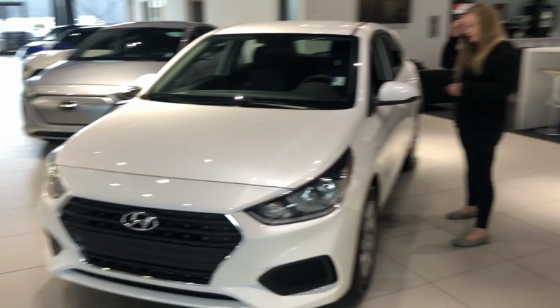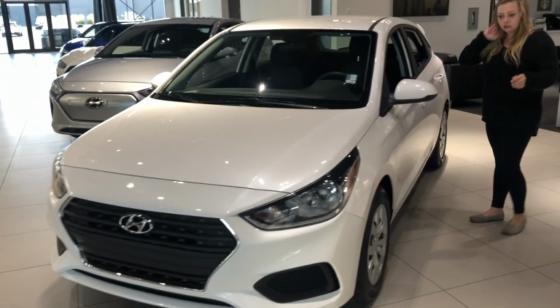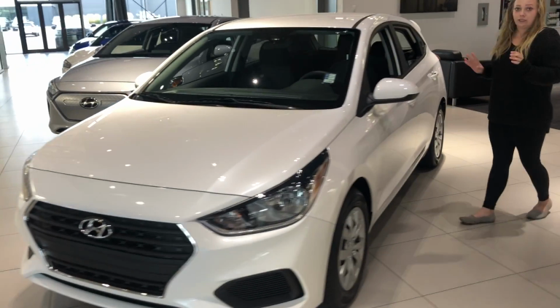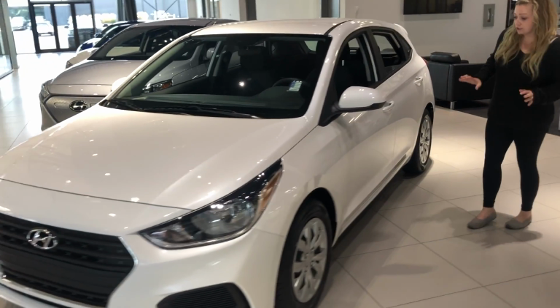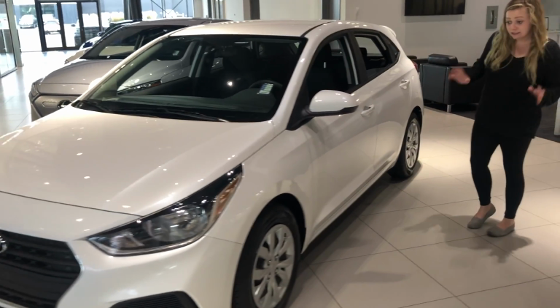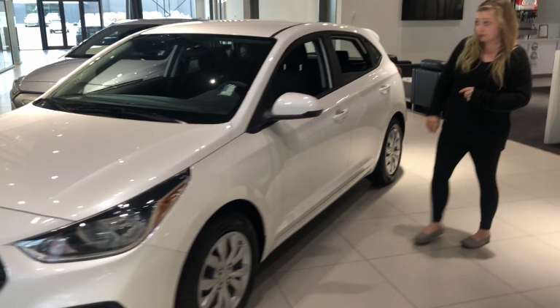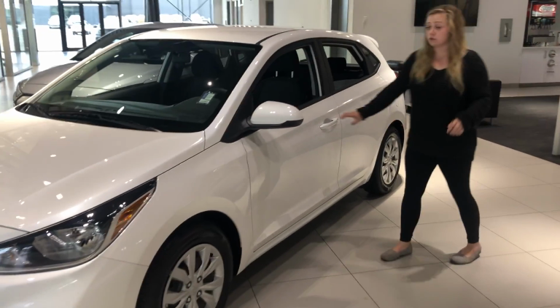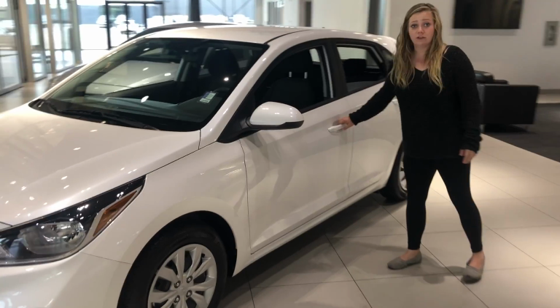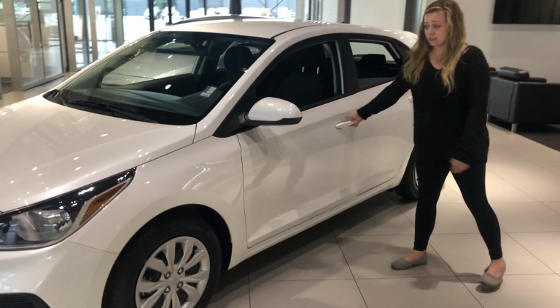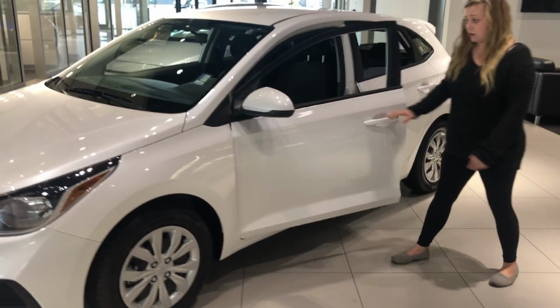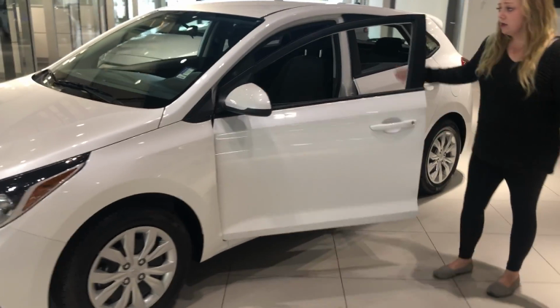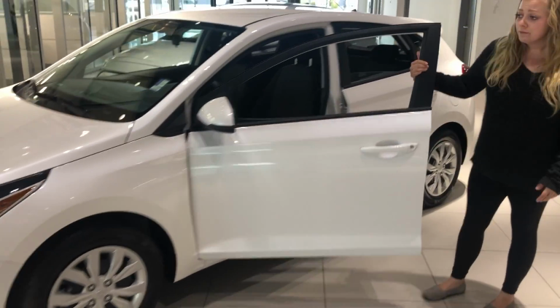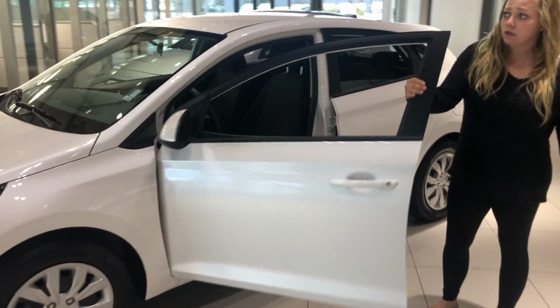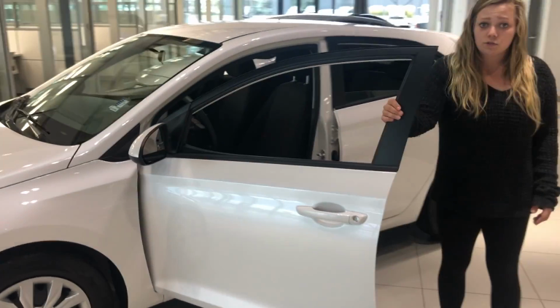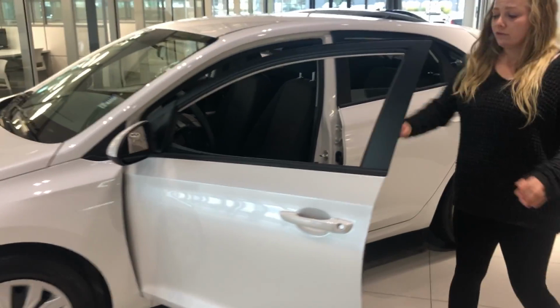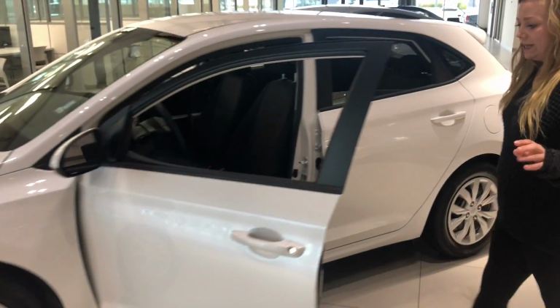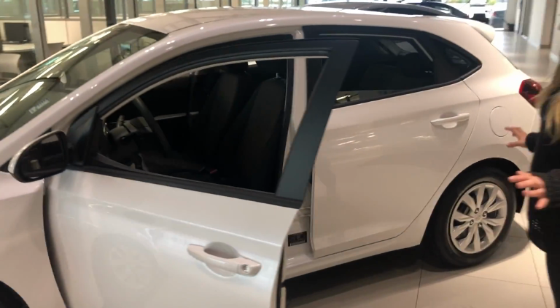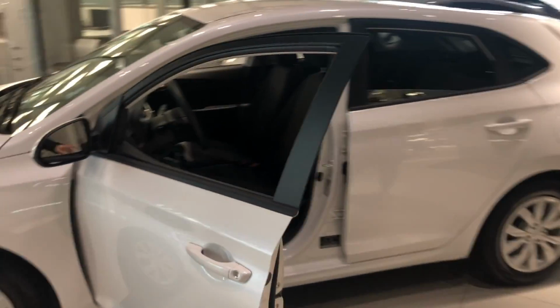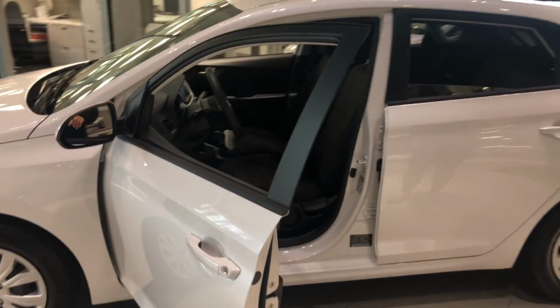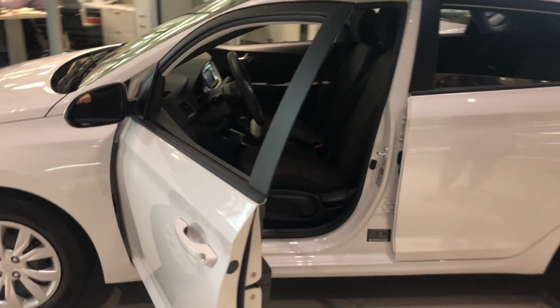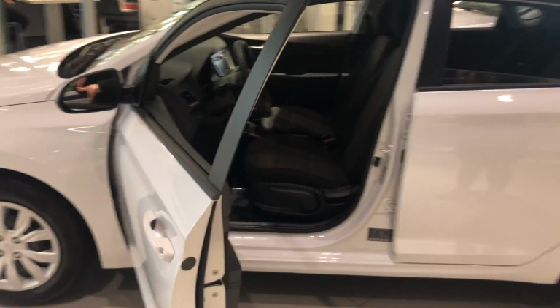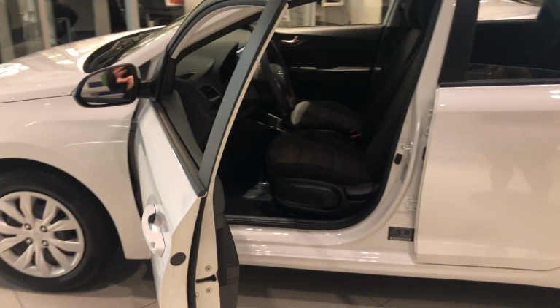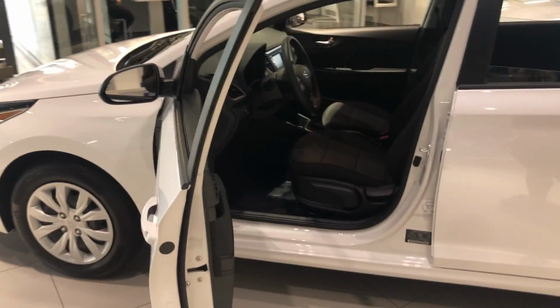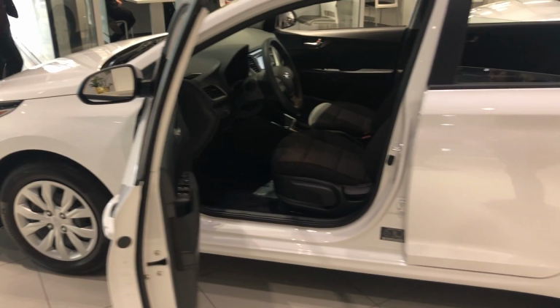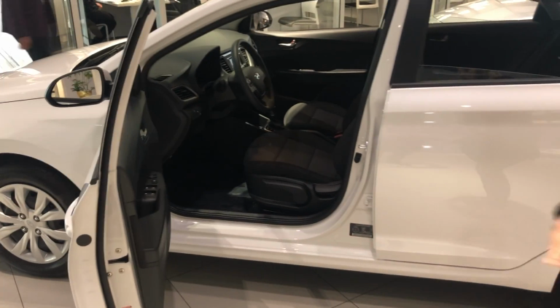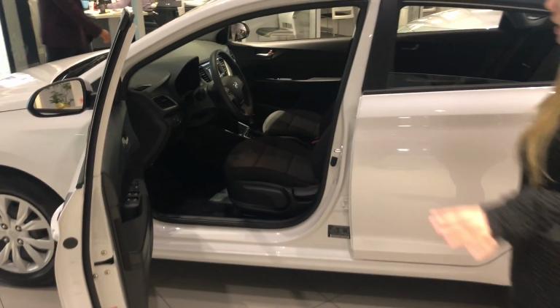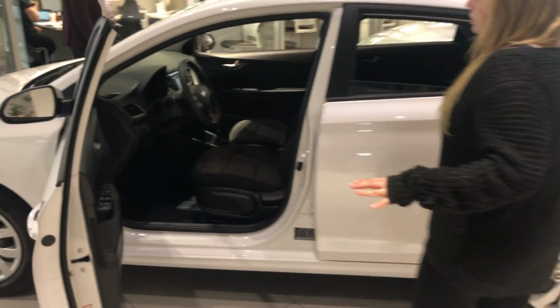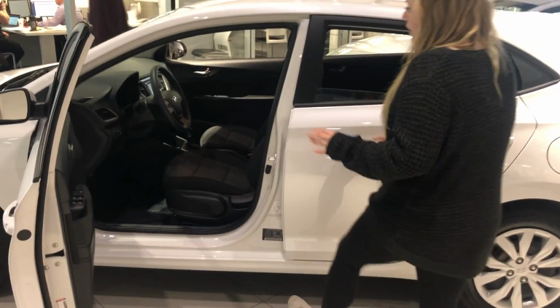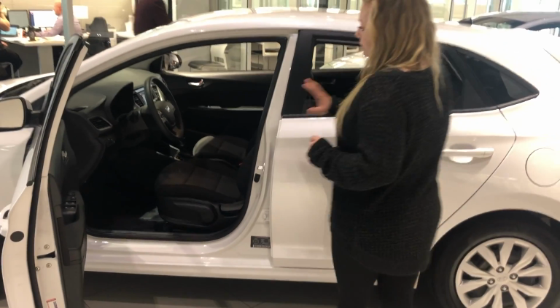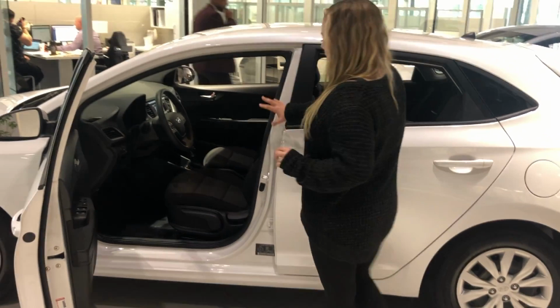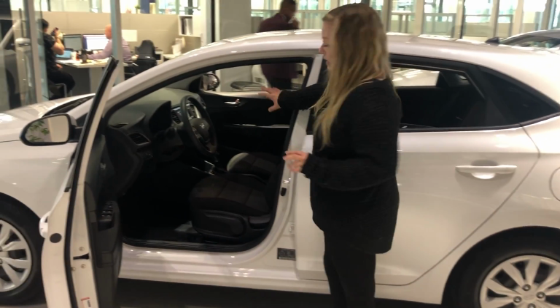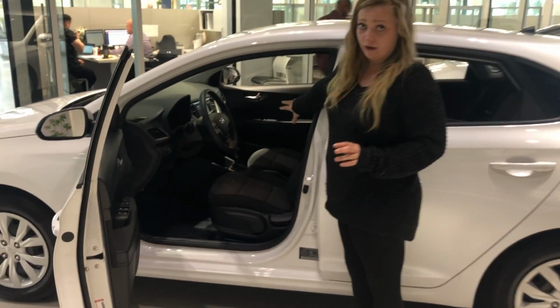I'm just going to show you the exterior and the interior of the vehicle and show you the features it does have to offer. This one is beautiful white in color and you have your power locks and your power windows, as well as a big touchscreen display in there.